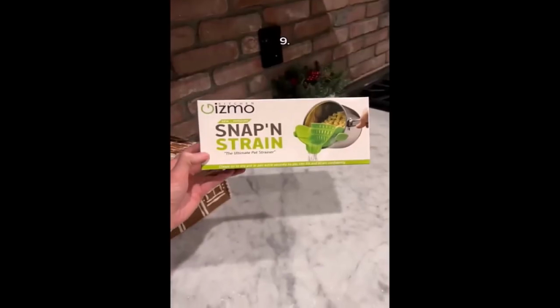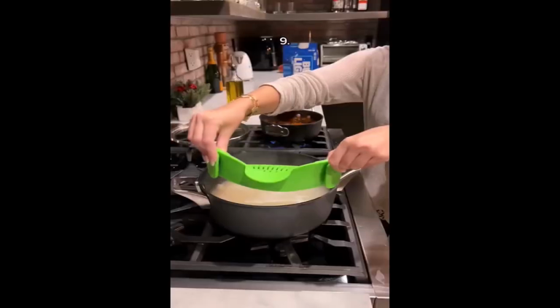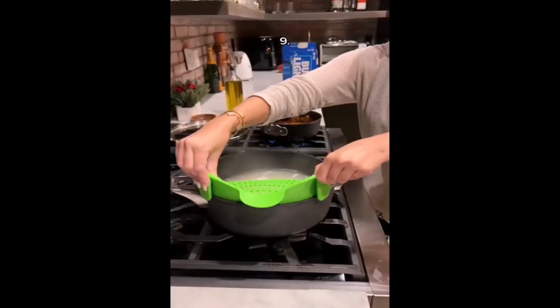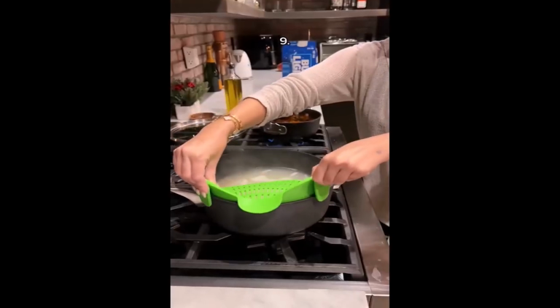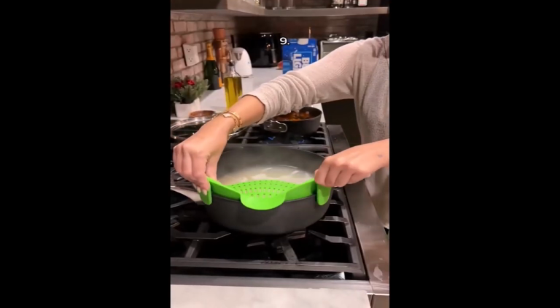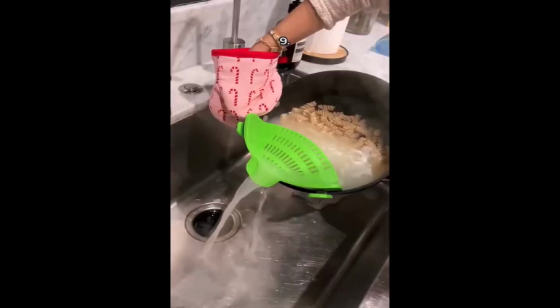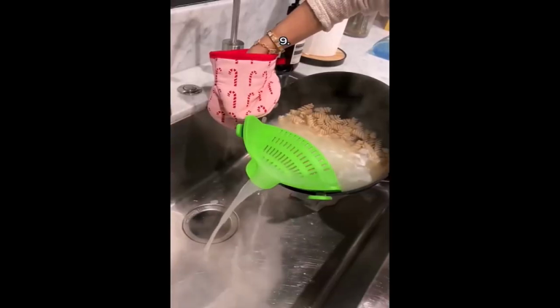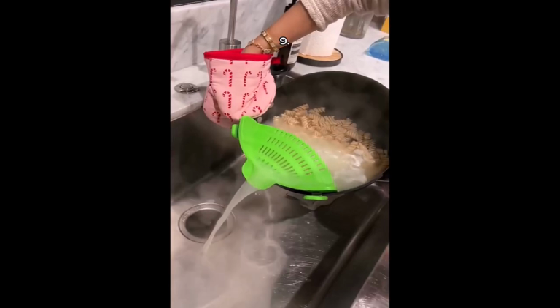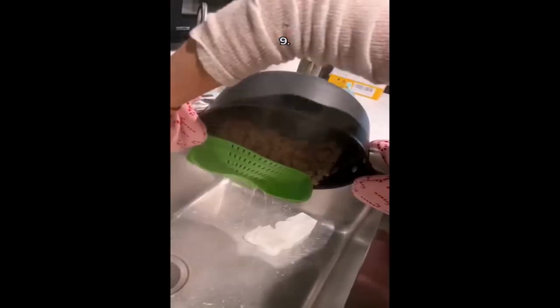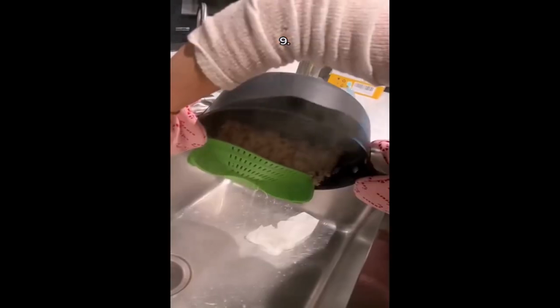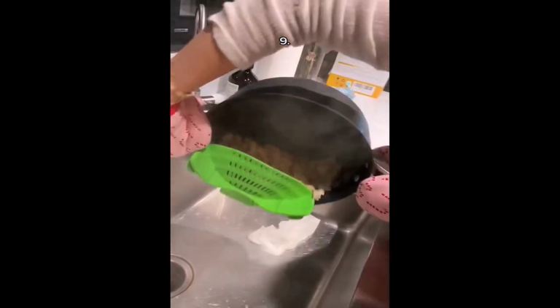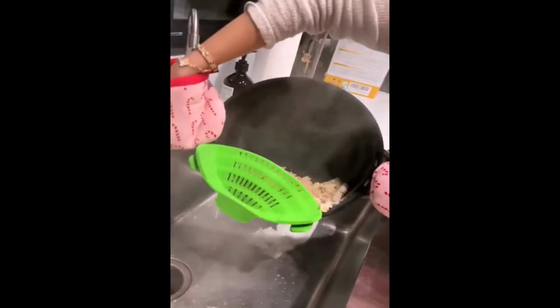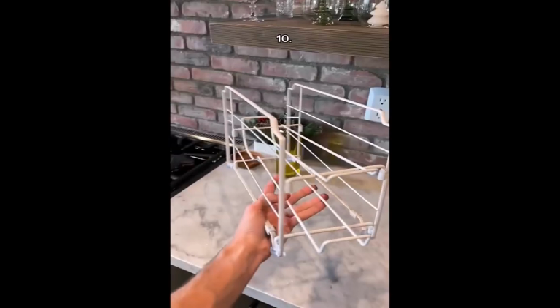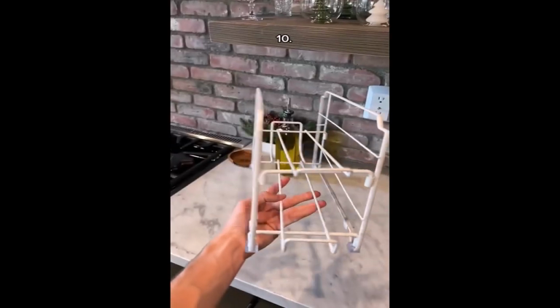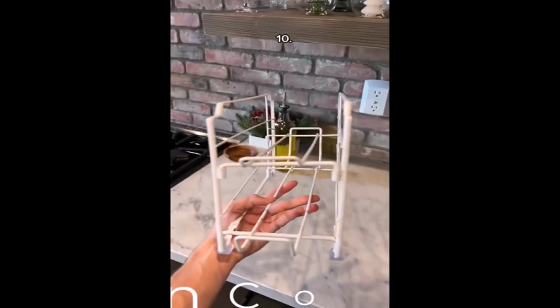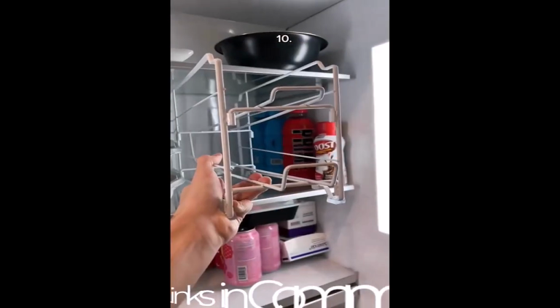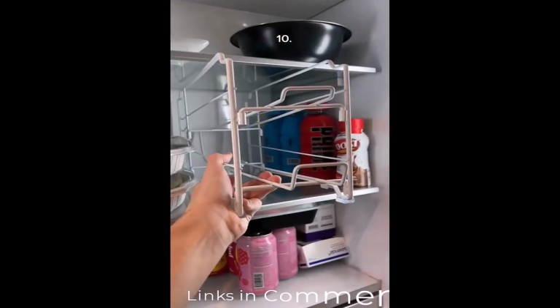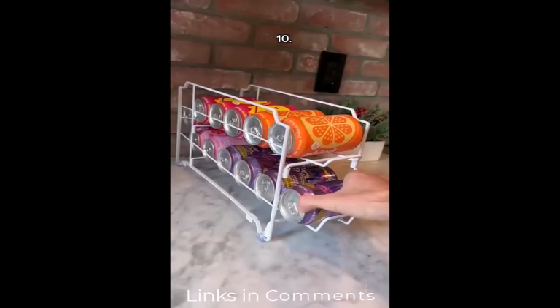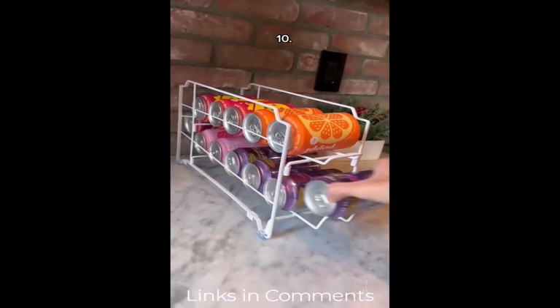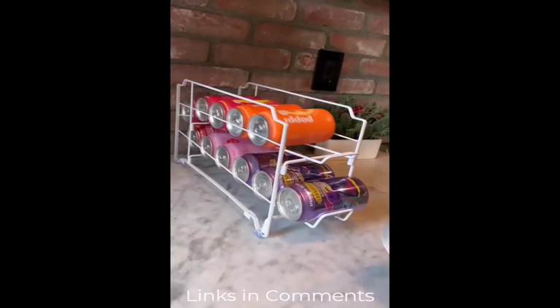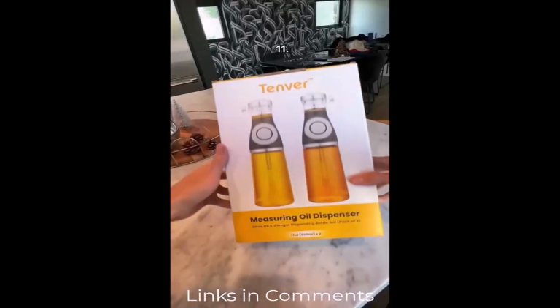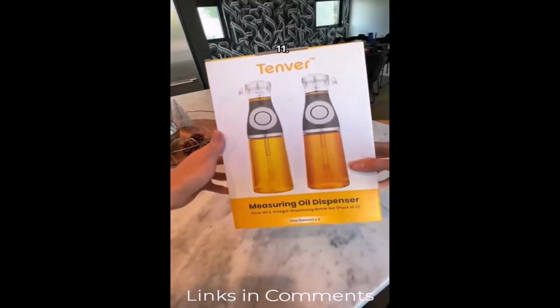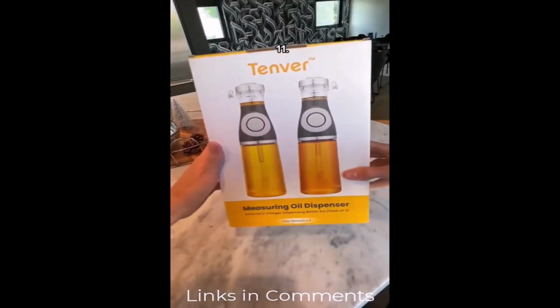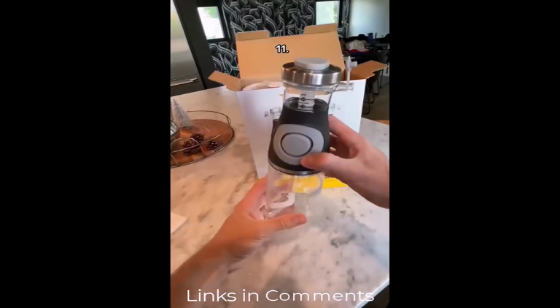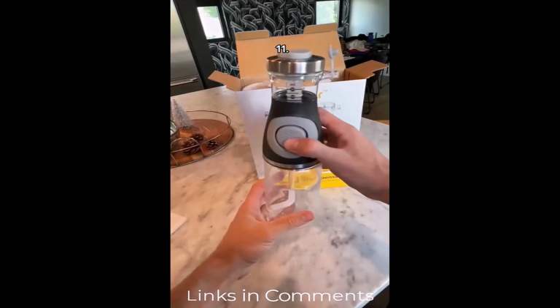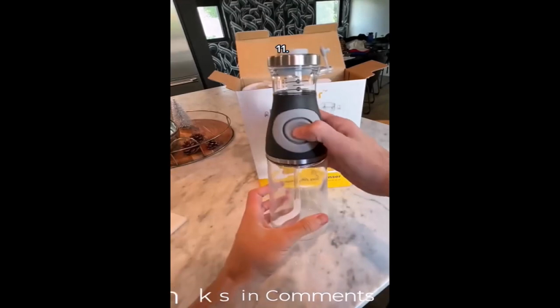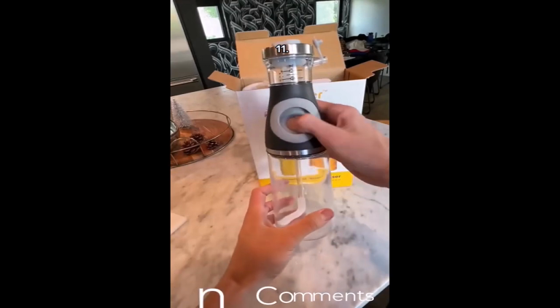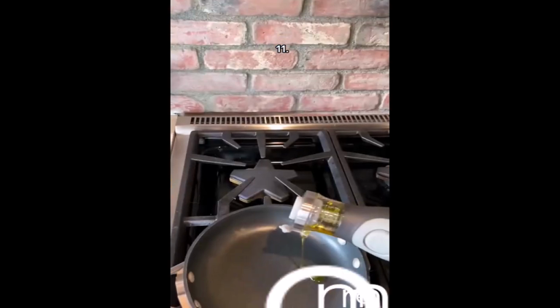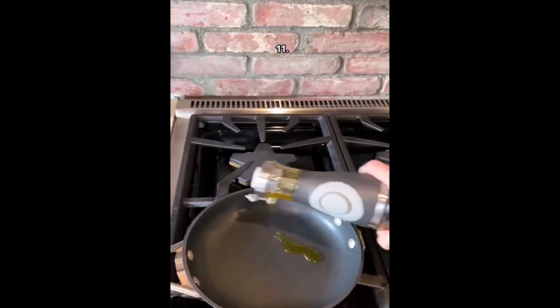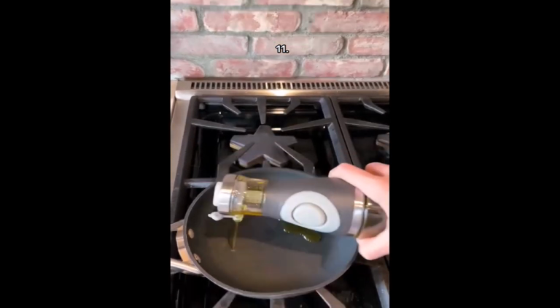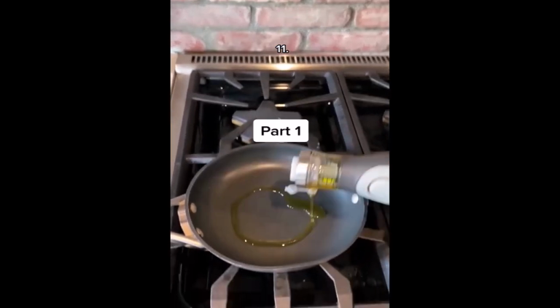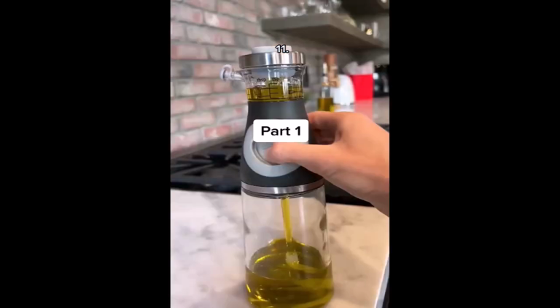This is a strainer that snaps onto any pot and lets you pour out the water super easily. This is a soda can dispenser for your fridge or counter. This is the best oil dispenser I've seen because it lets you exactly measure how much oil you need.